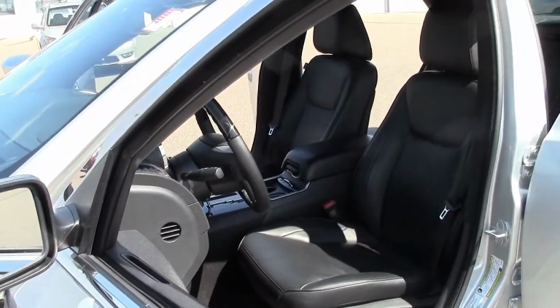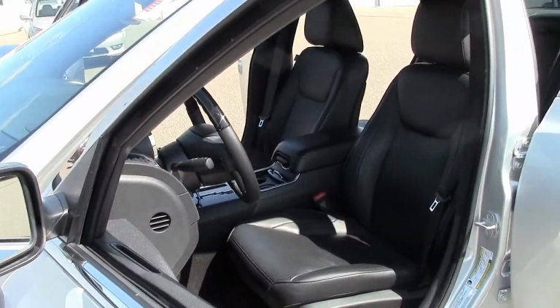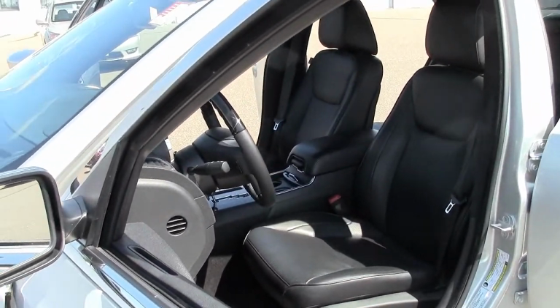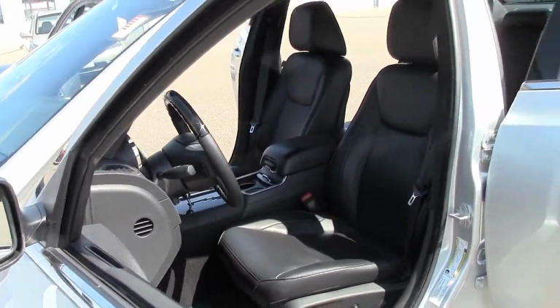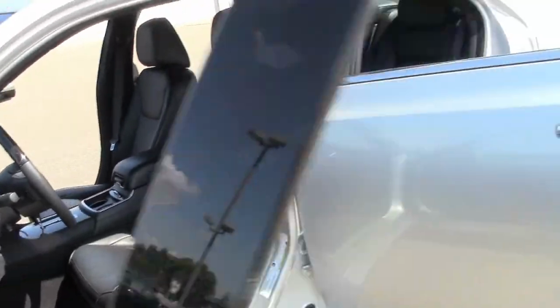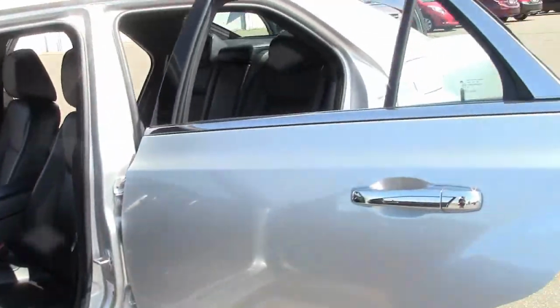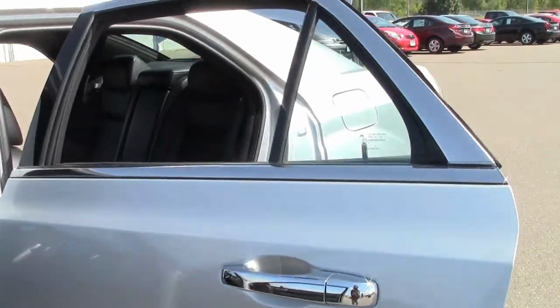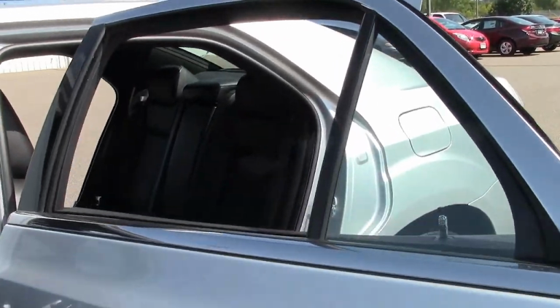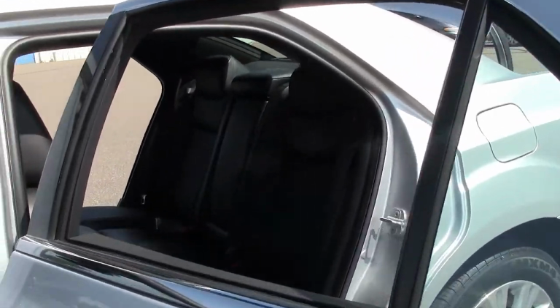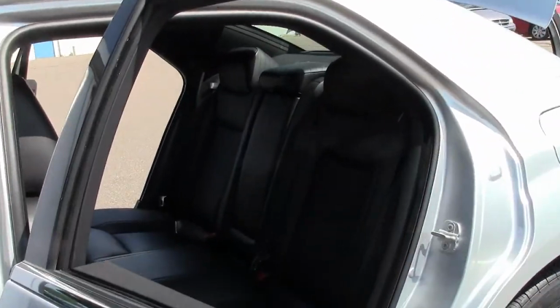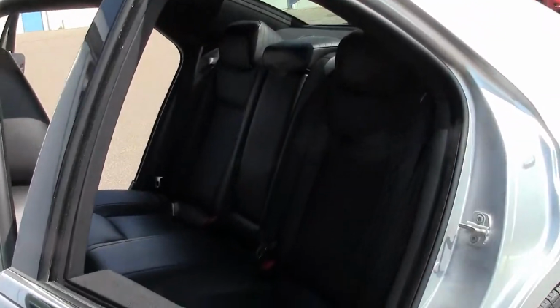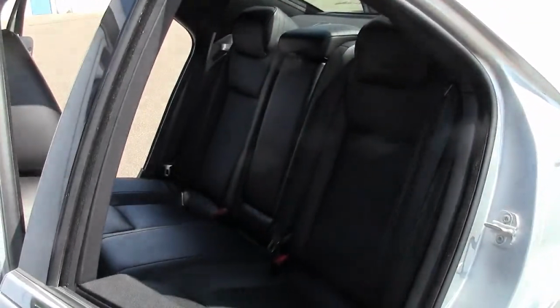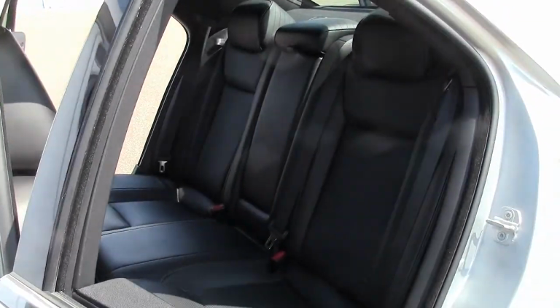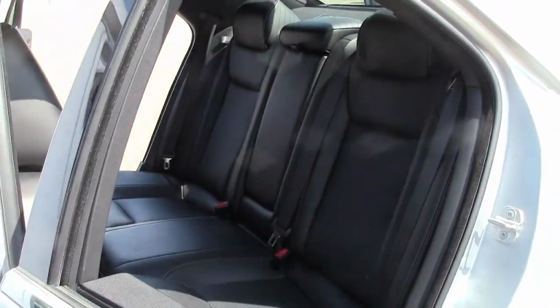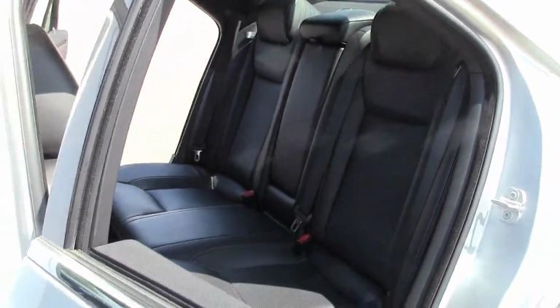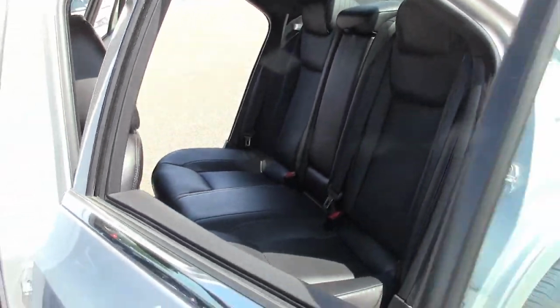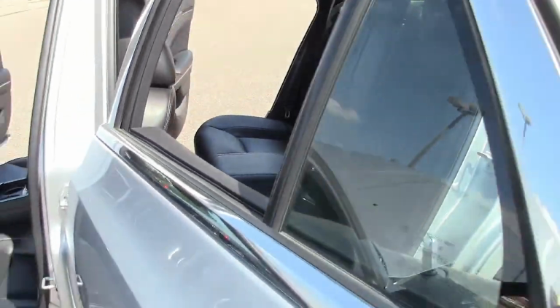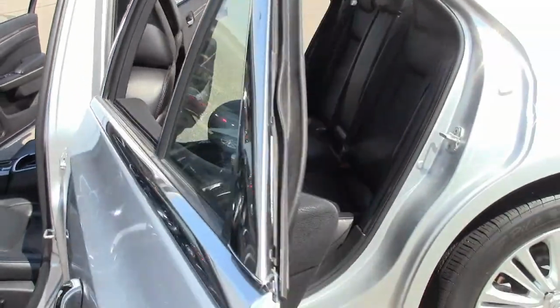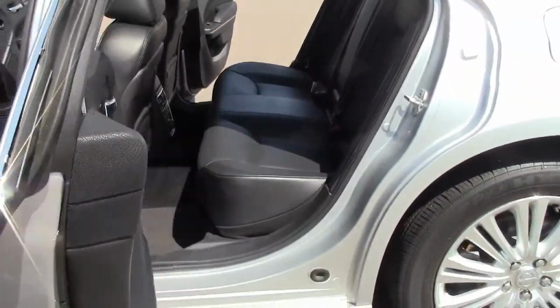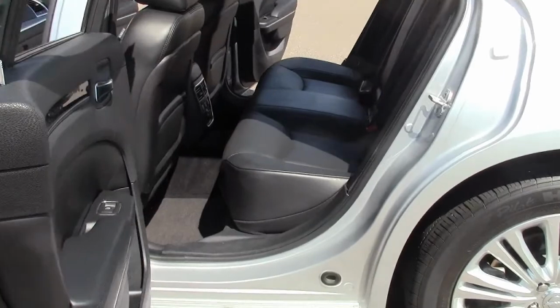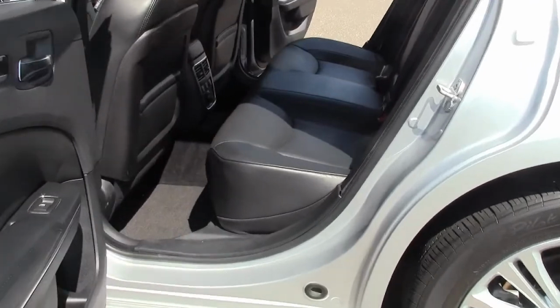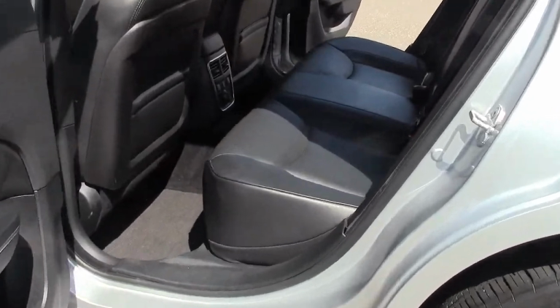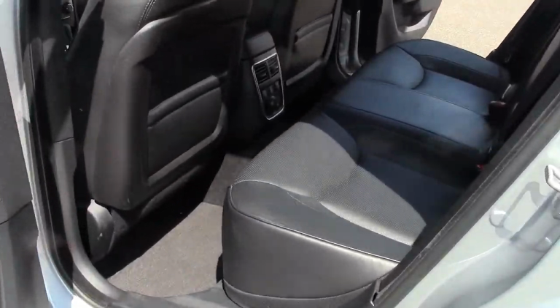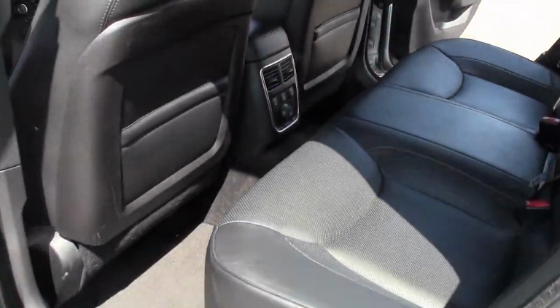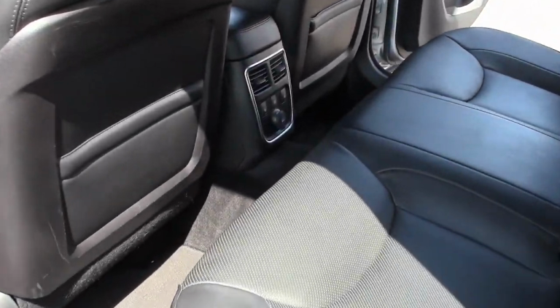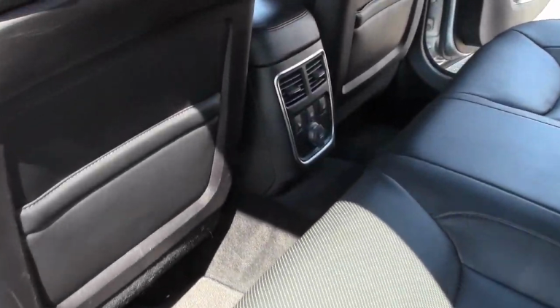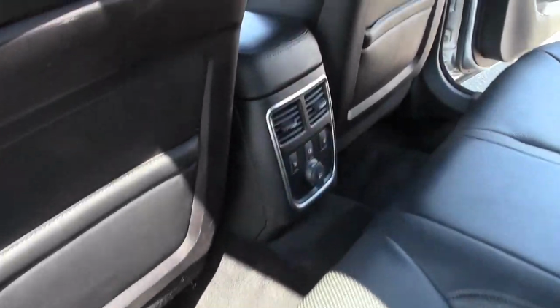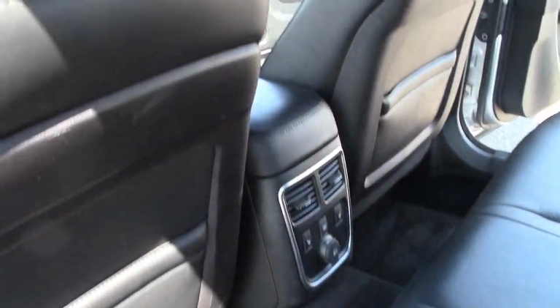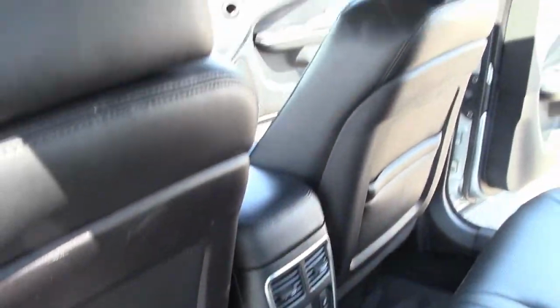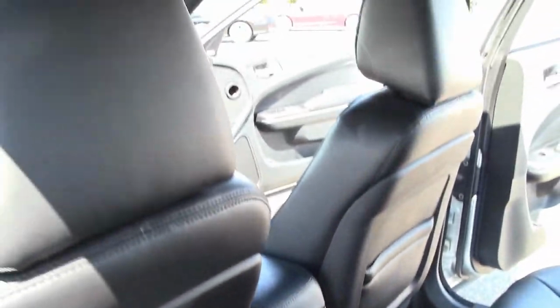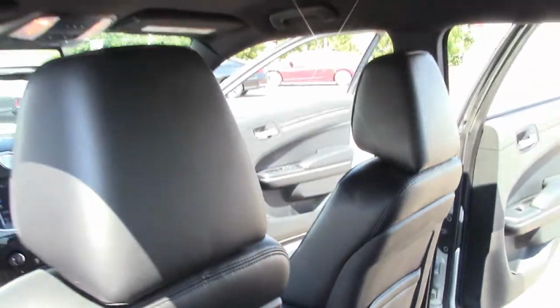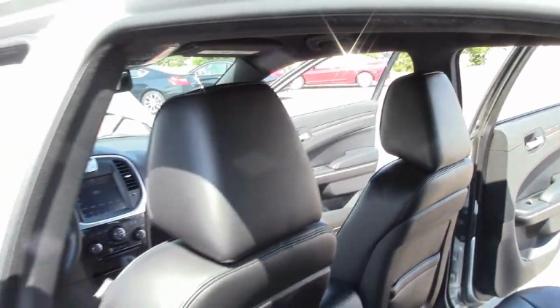This Chrysler 300 features fog lamps, chrome trim, navigation and rear-view backup camera, and performance tires on large 19-inch polished aluminum wheels. It's an impressive sports sedan that demands attention.